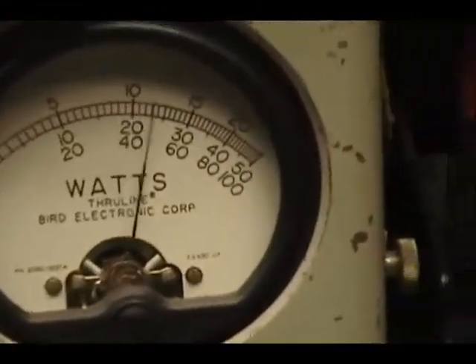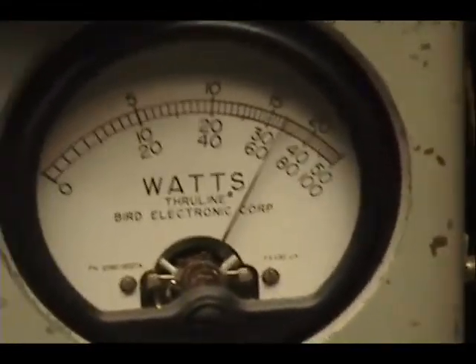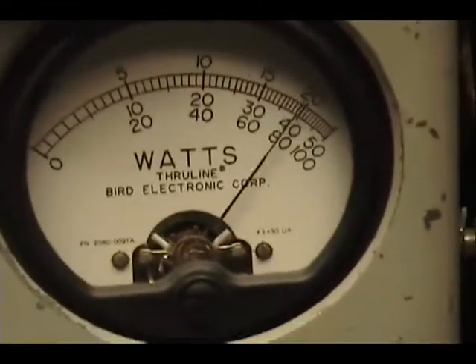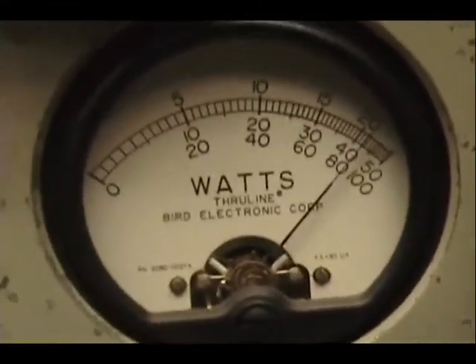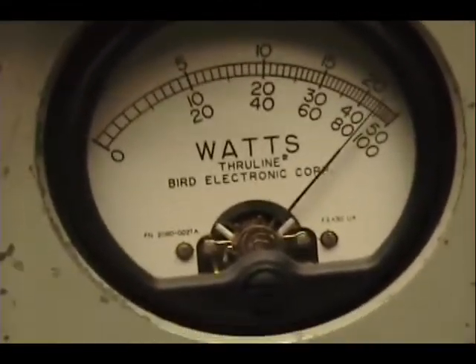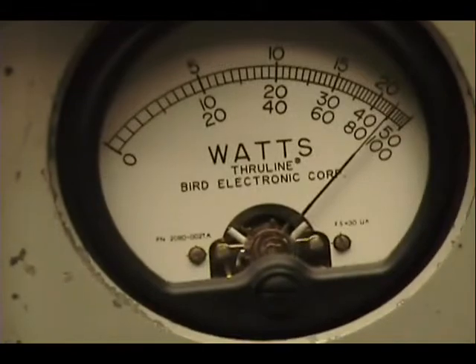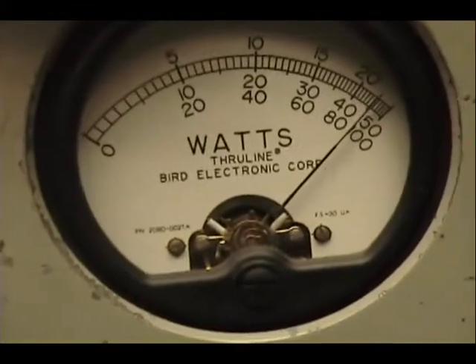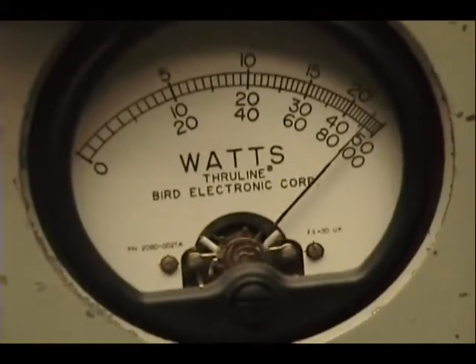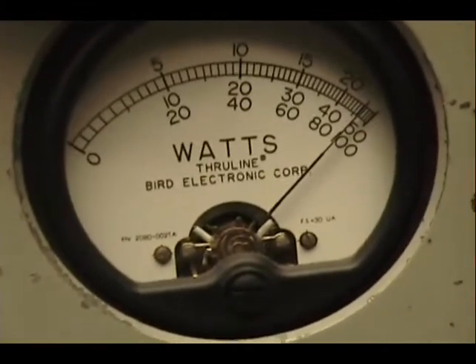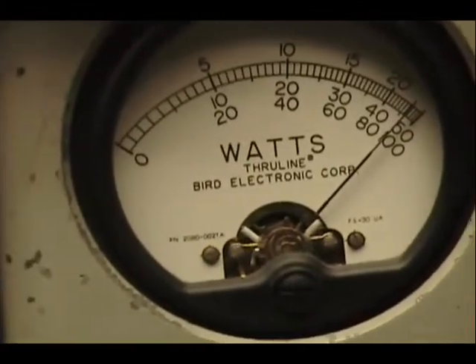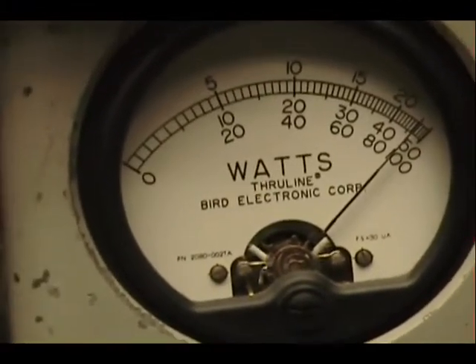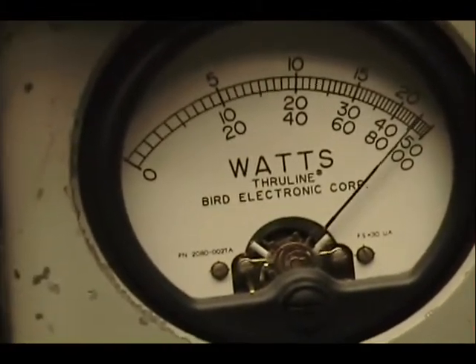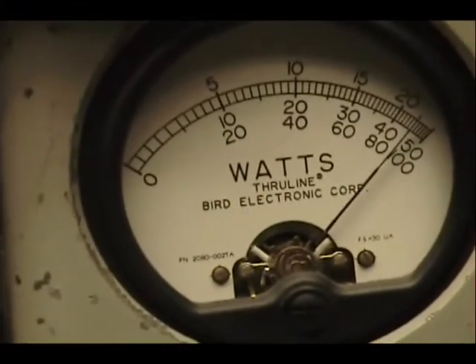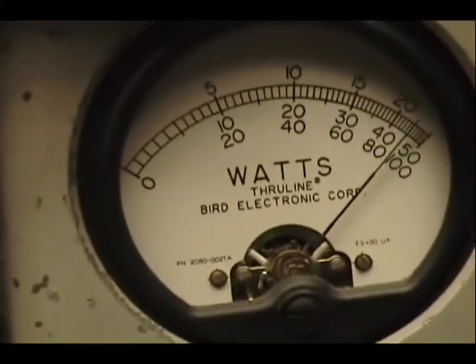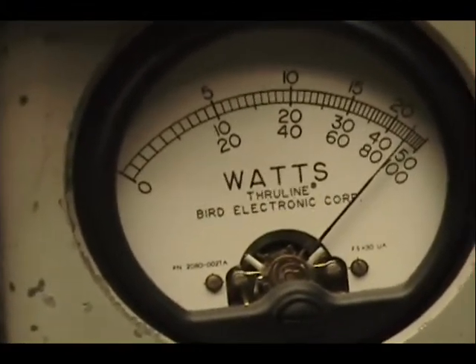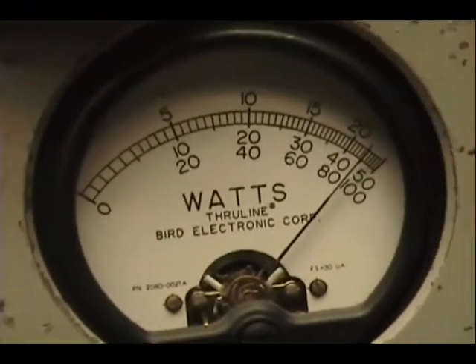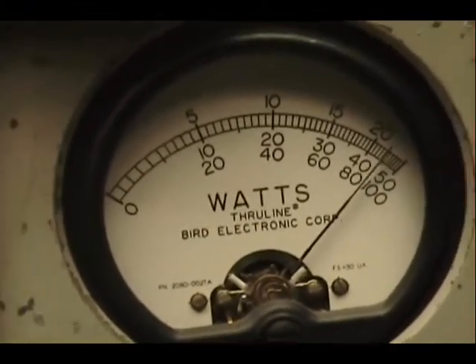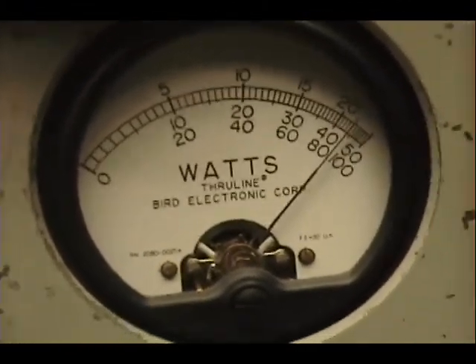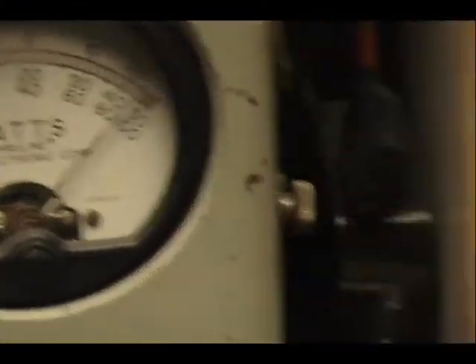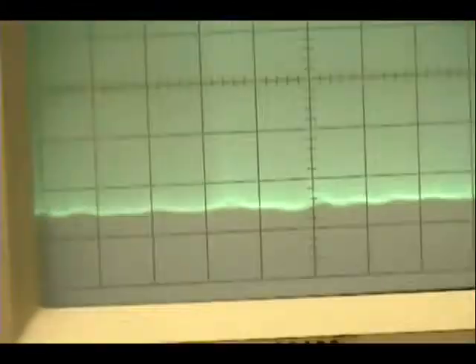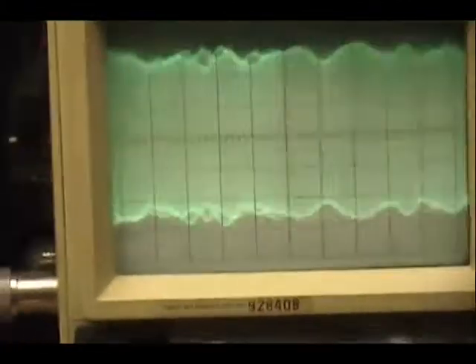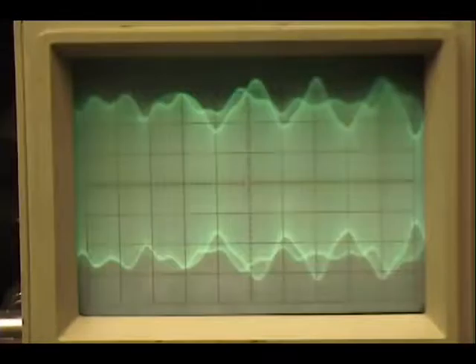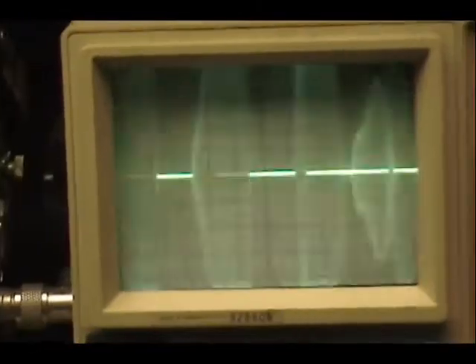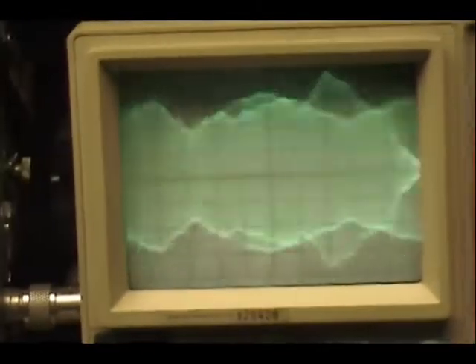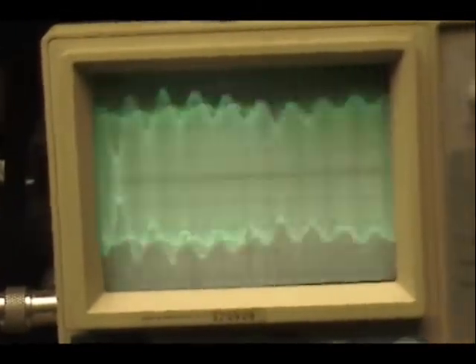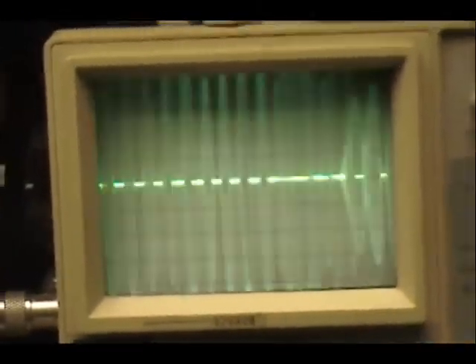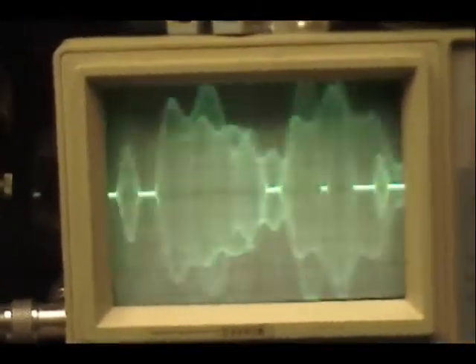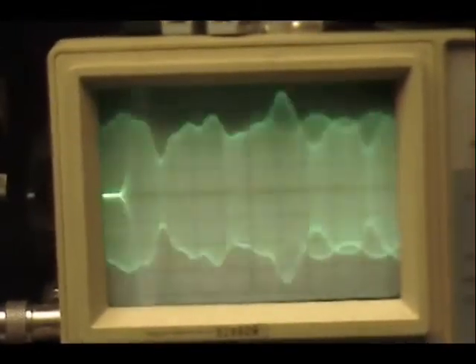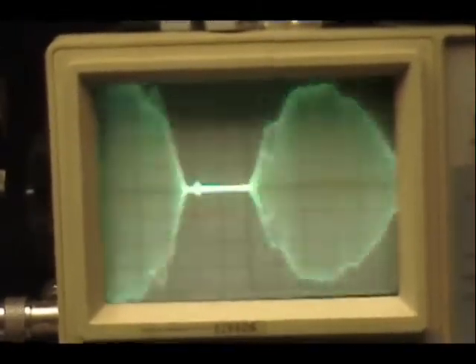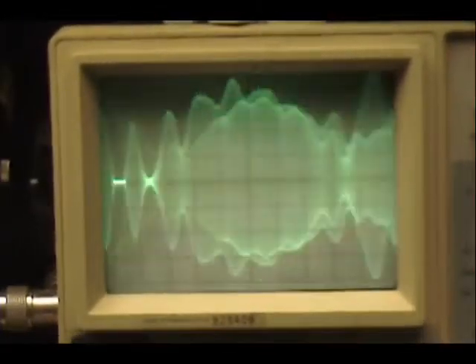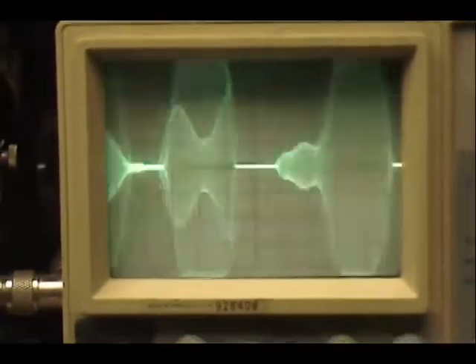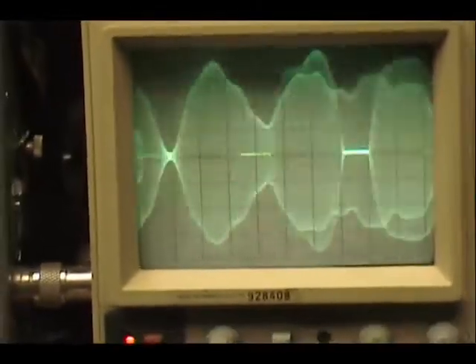Audio check, check, check. 1, 2, 3, 4, 5. Audio check, check, check, check. 1, 2, 3, 4, 5.